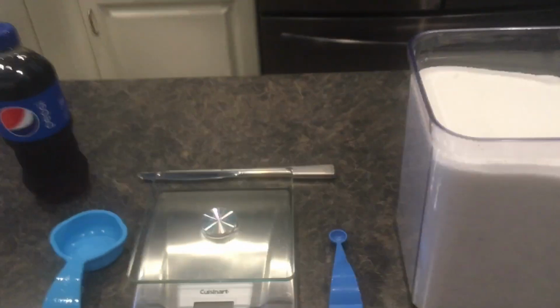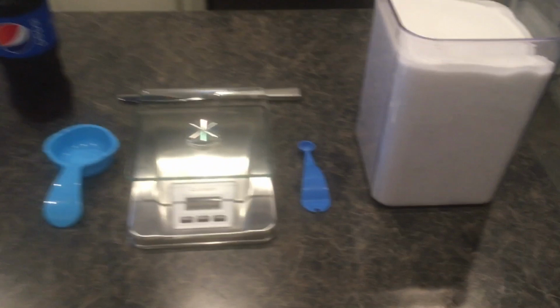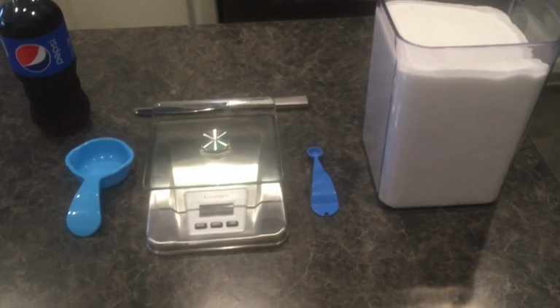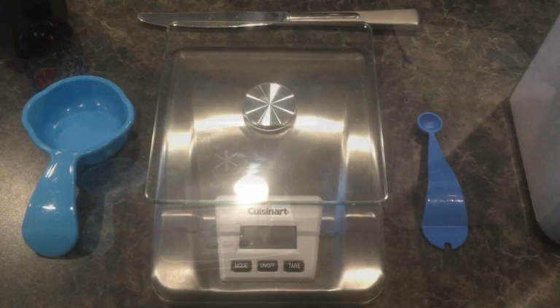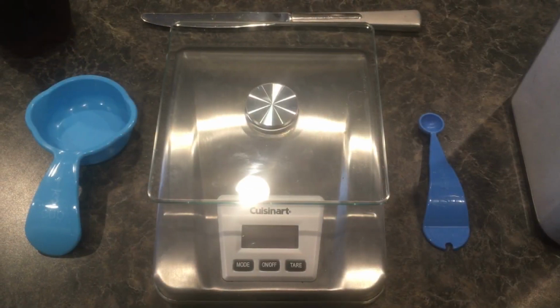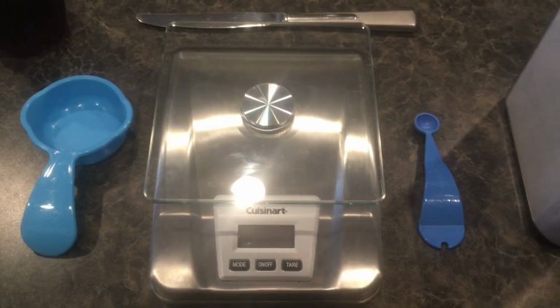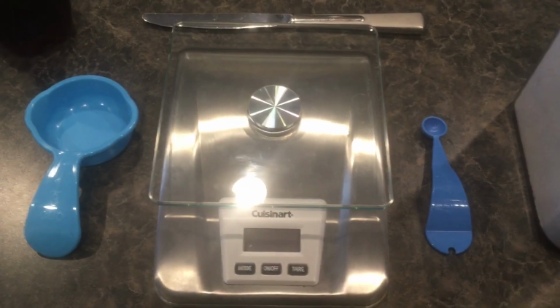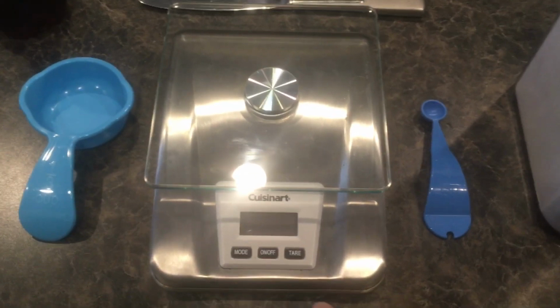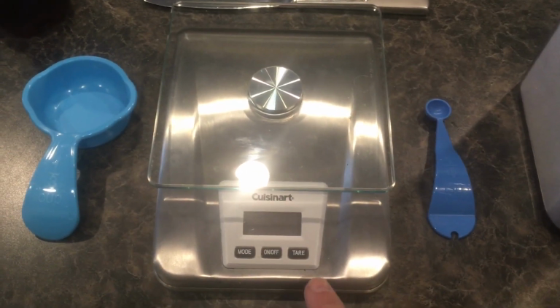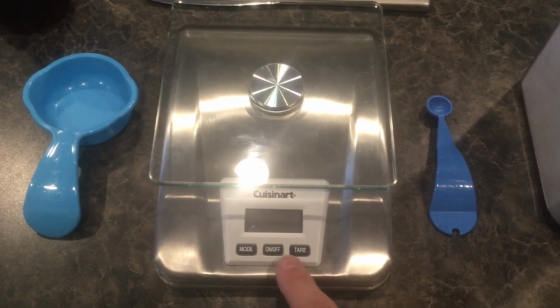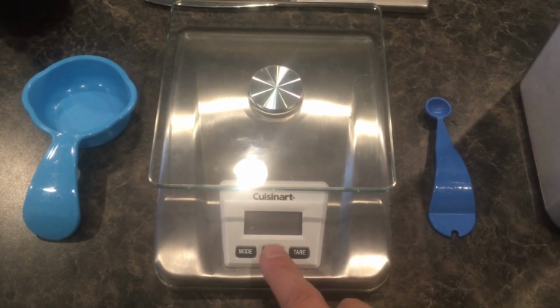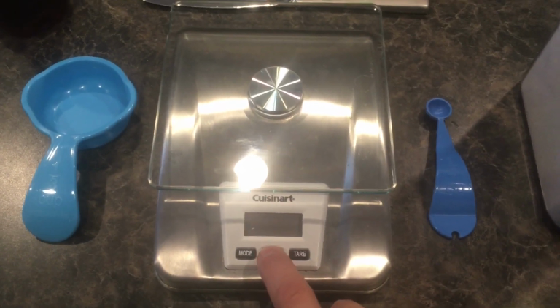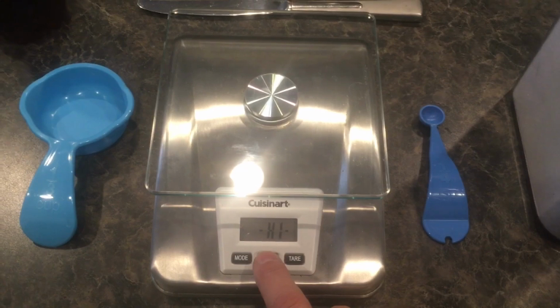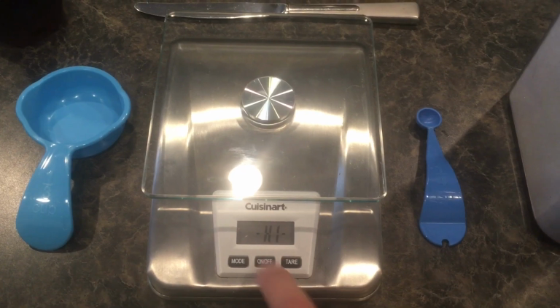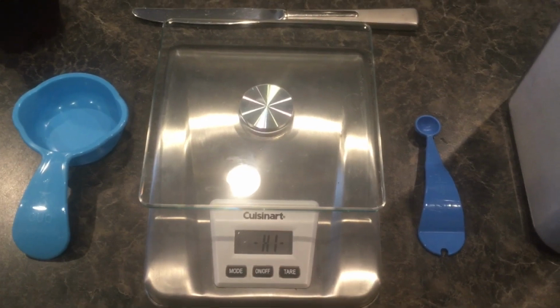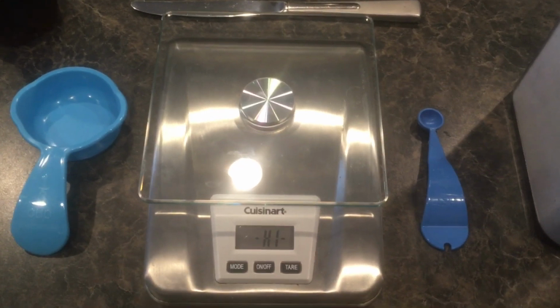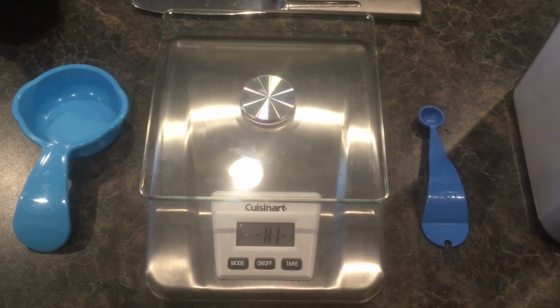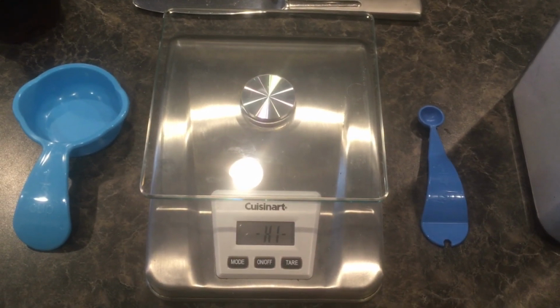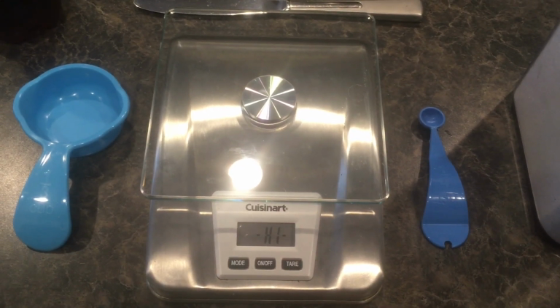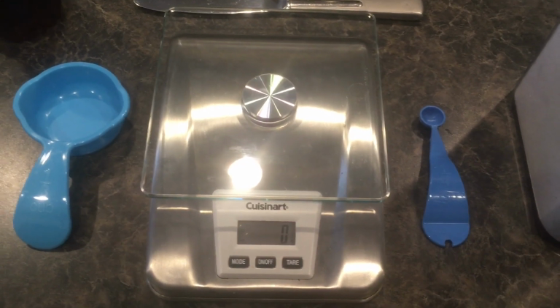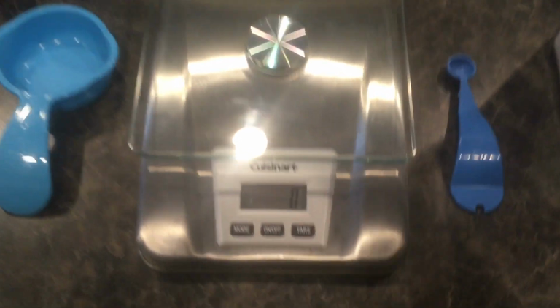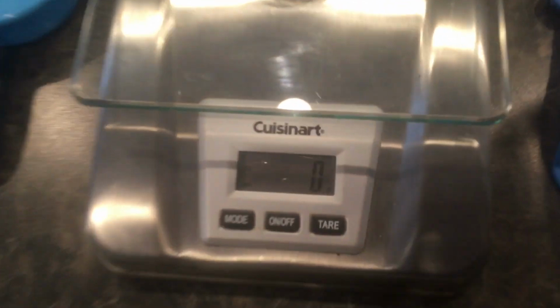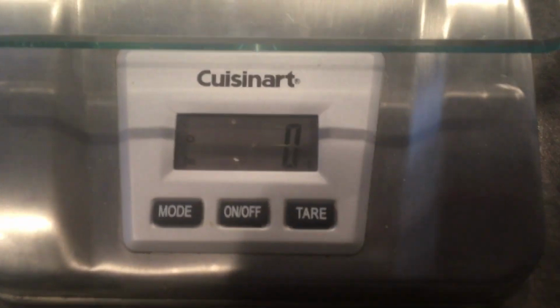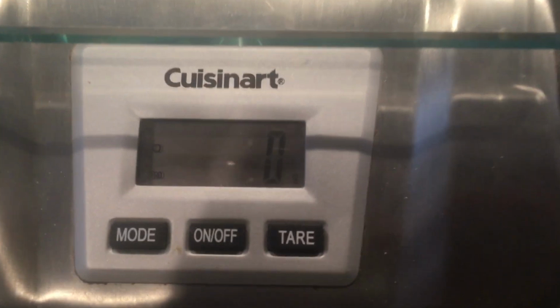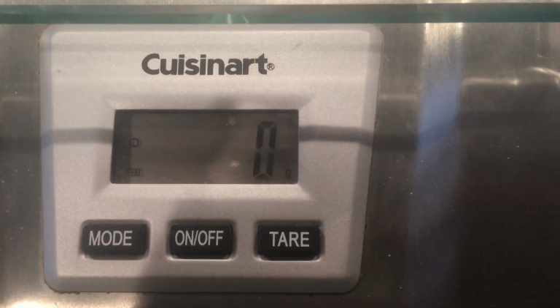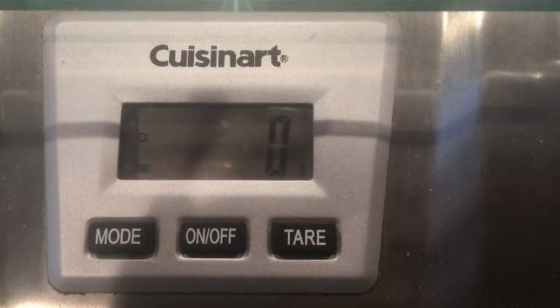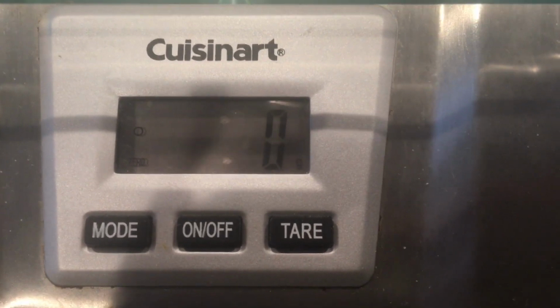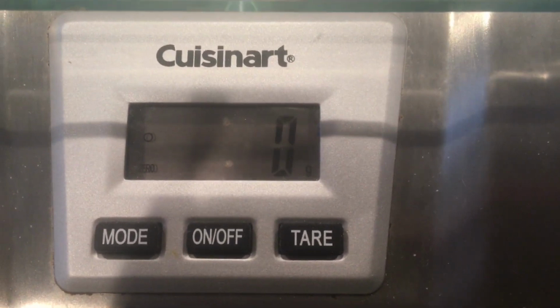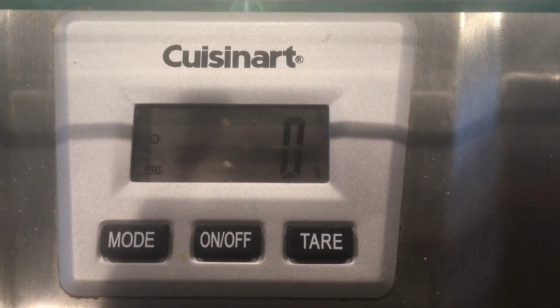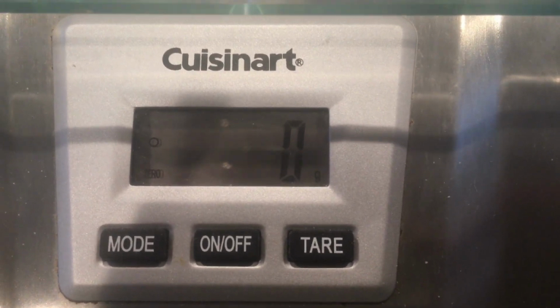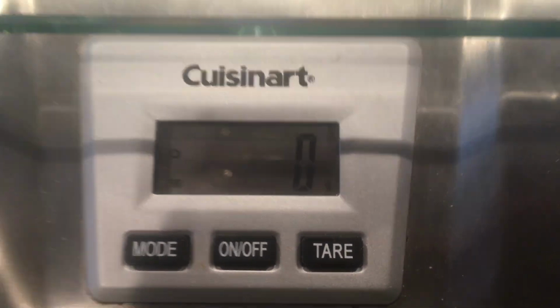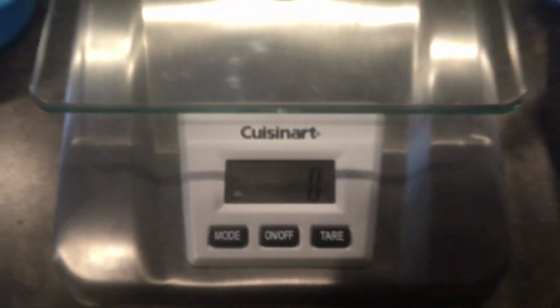Let's get started. I'll turn on the weight scale — you can see the 'G' in the bottom right, which stands for grams.